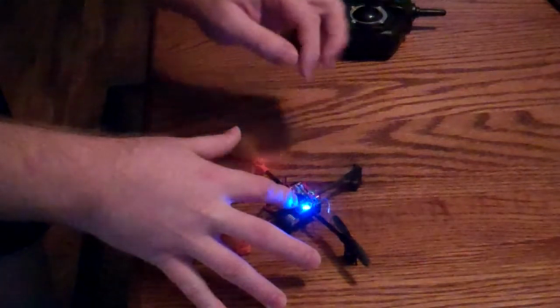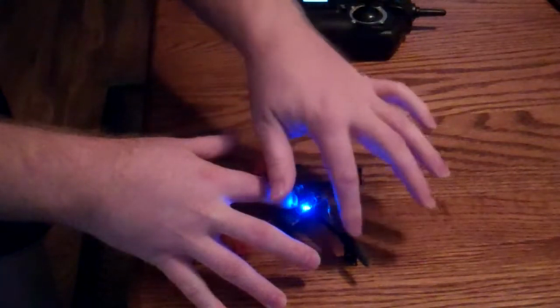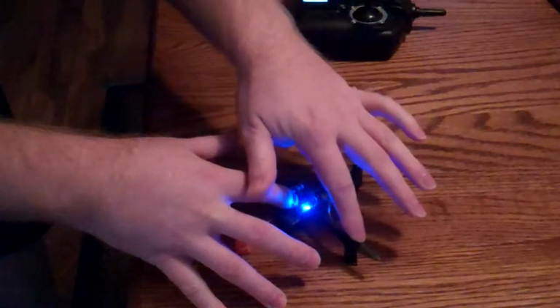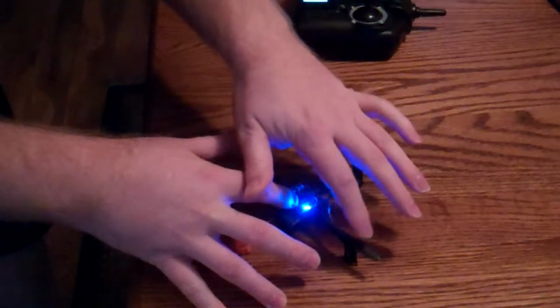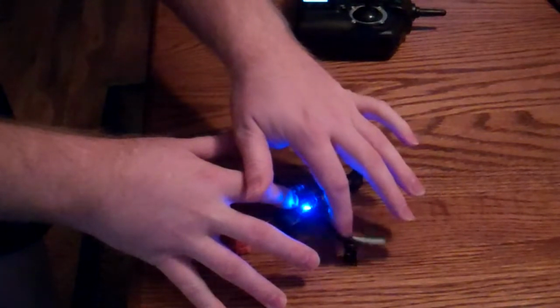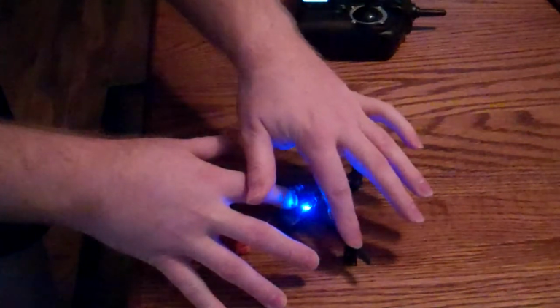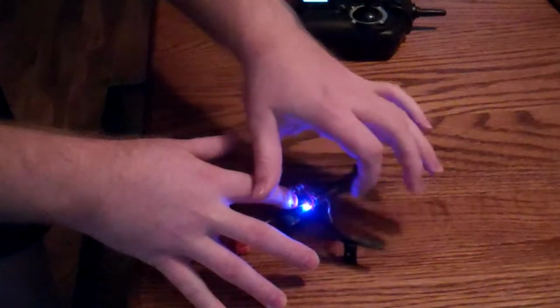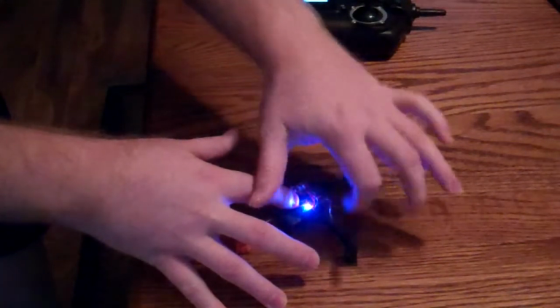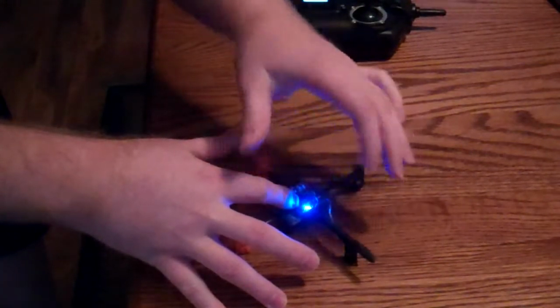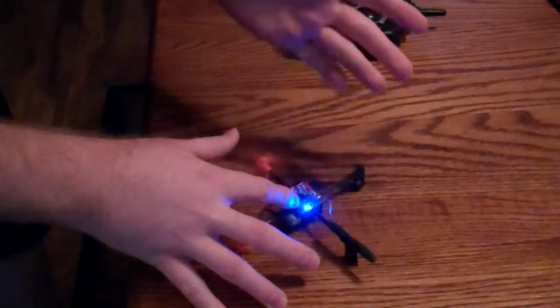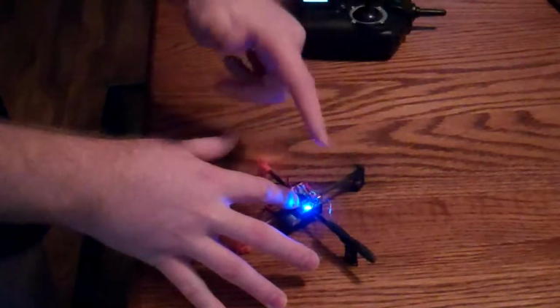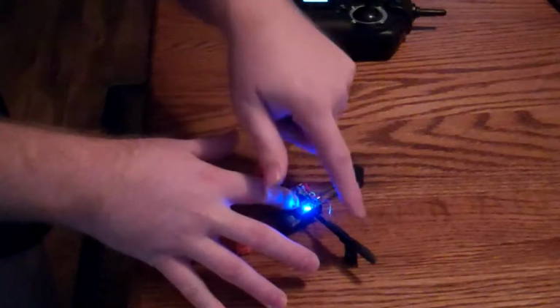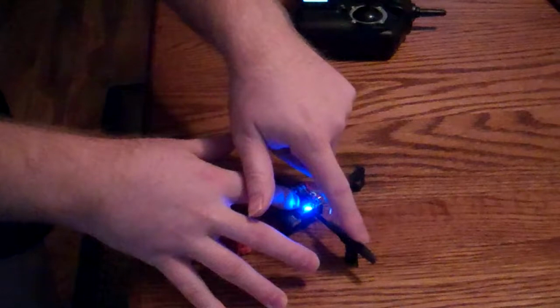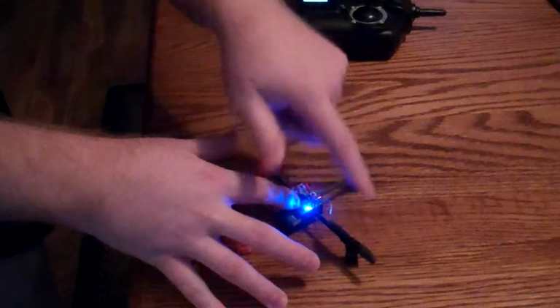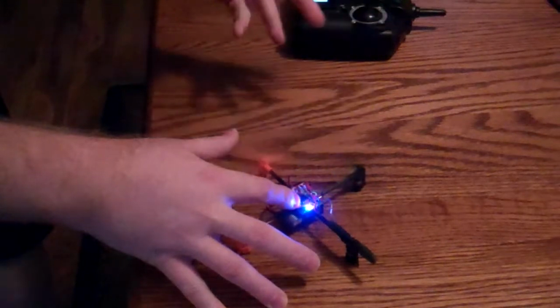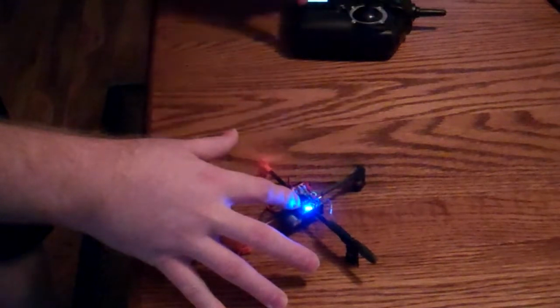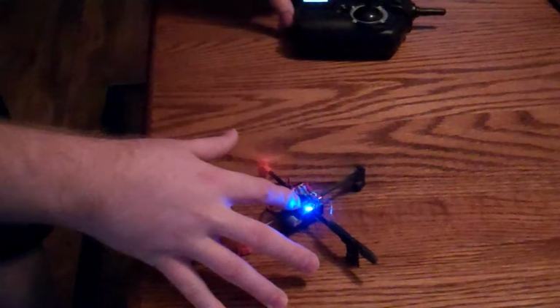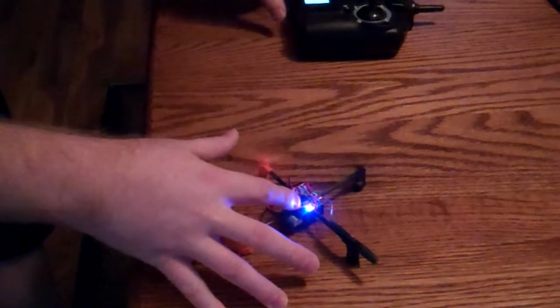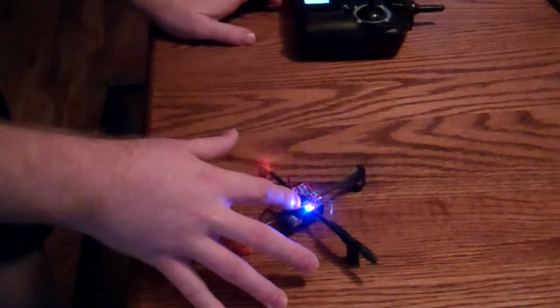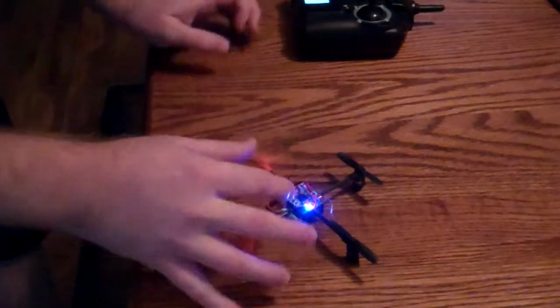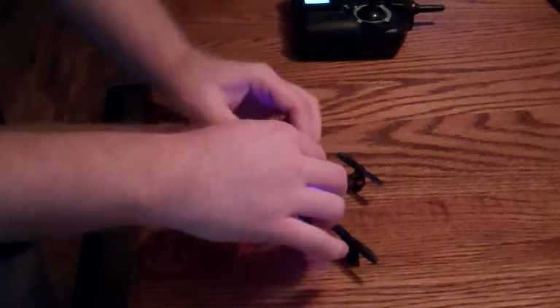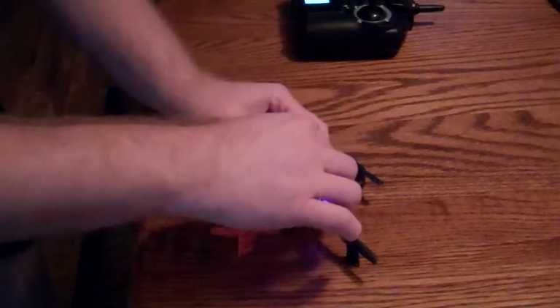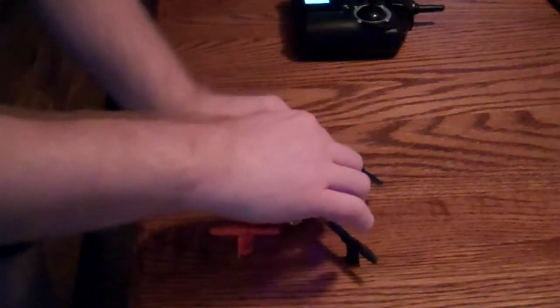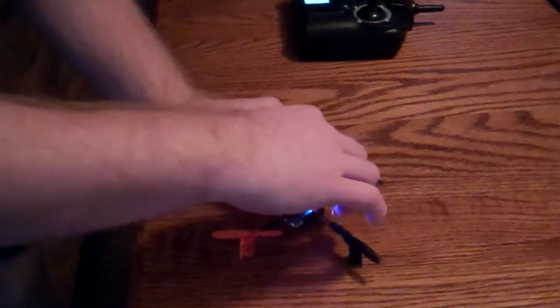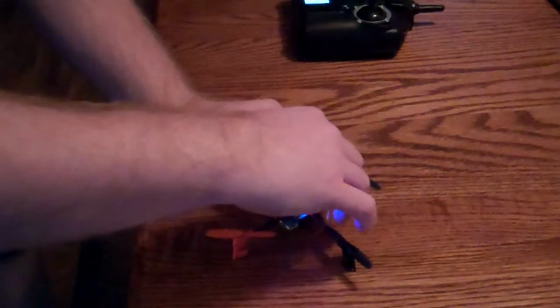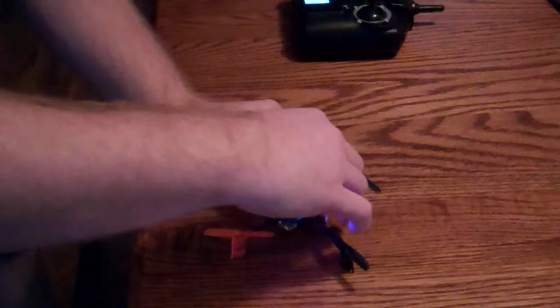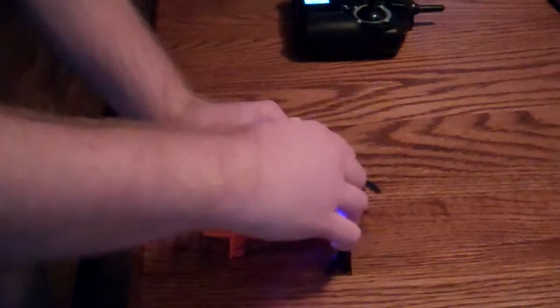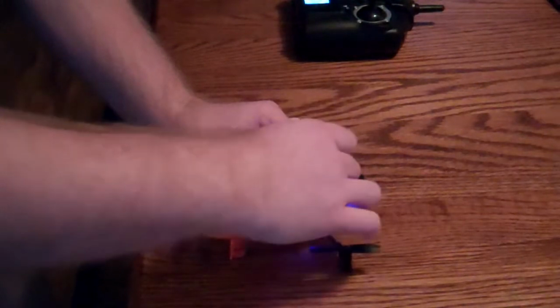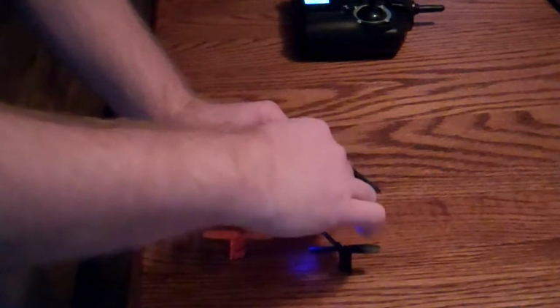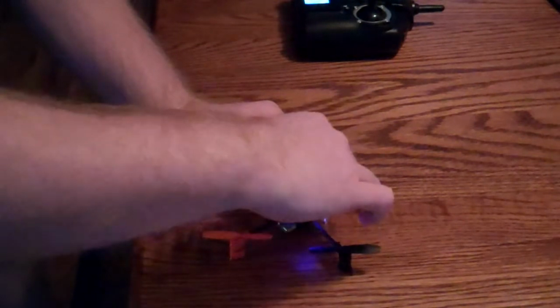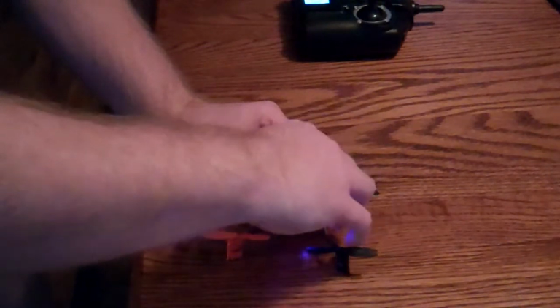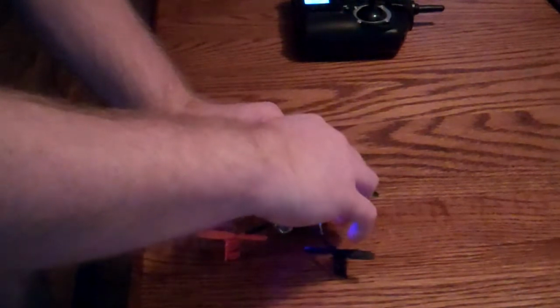That means basically we have a dead motor here. I've got the part on order — it just hasn't gotten here yet. So we'll go ahead and switch that back.